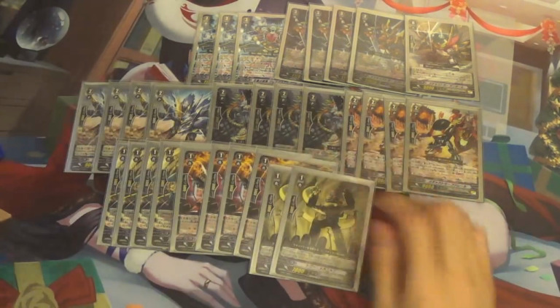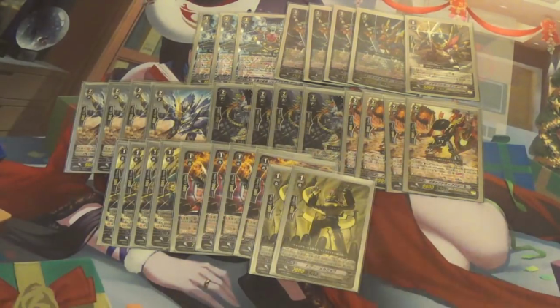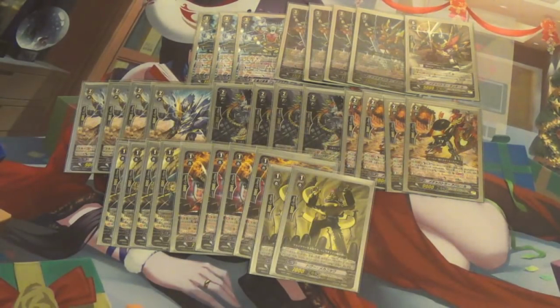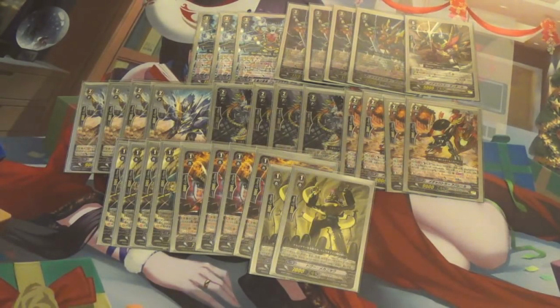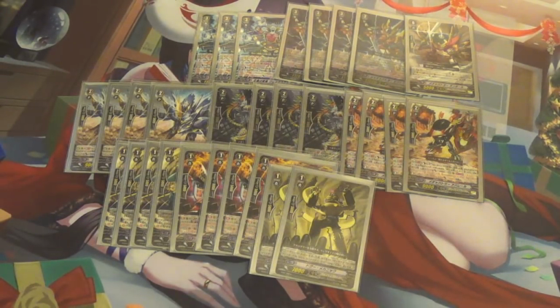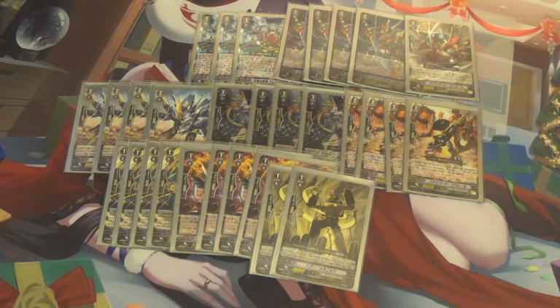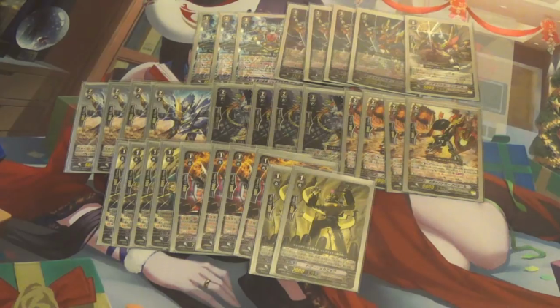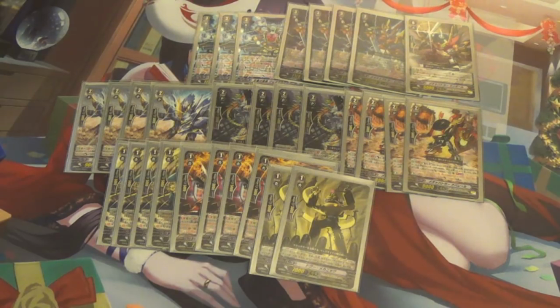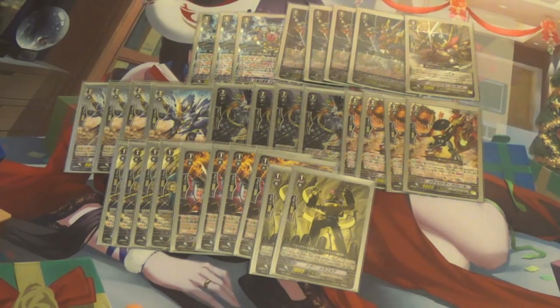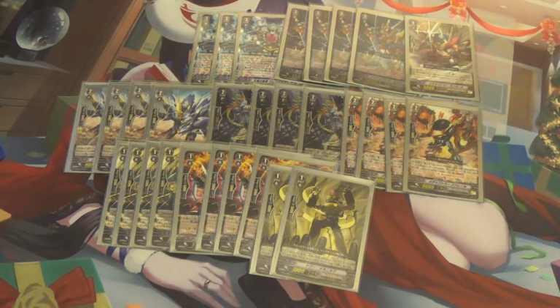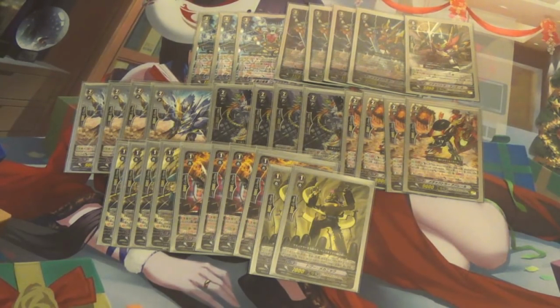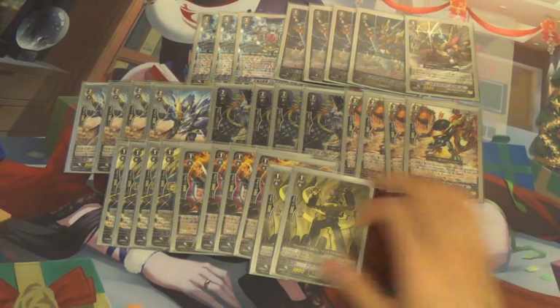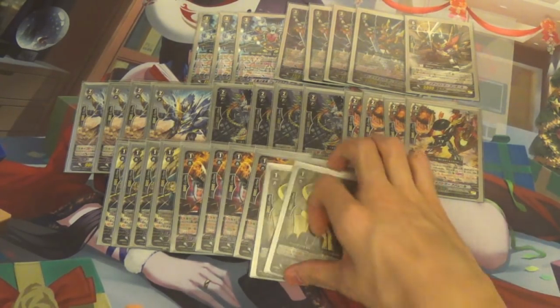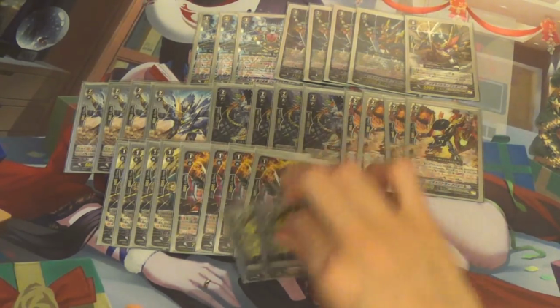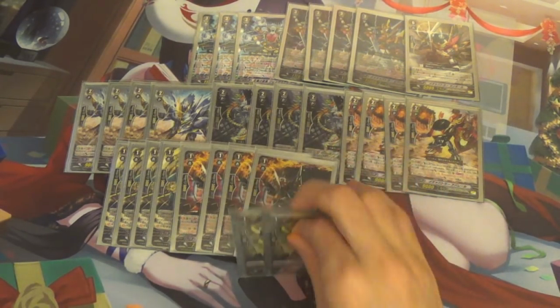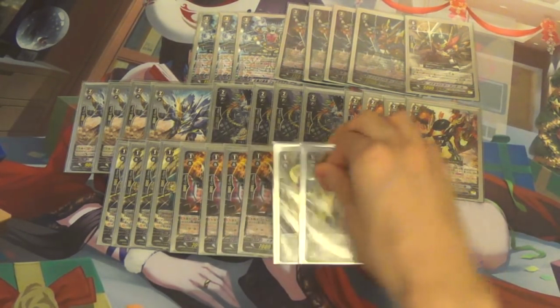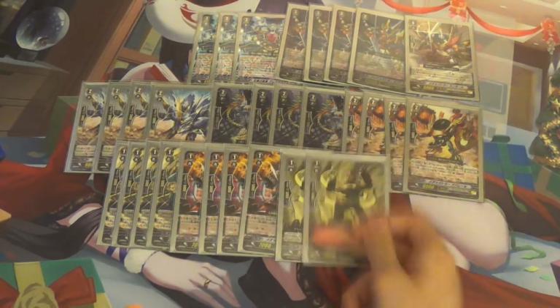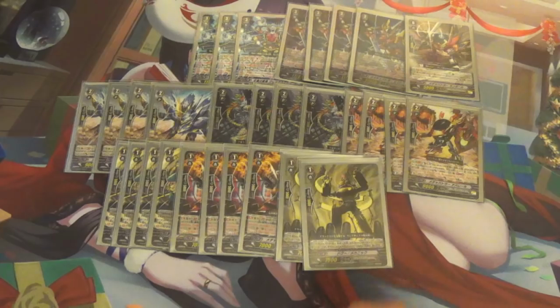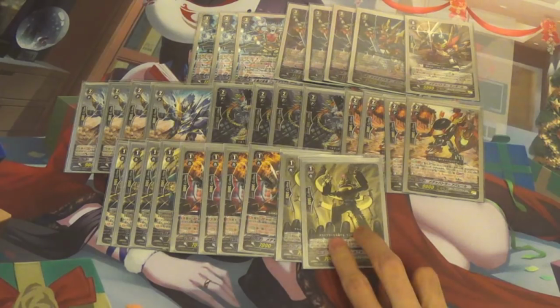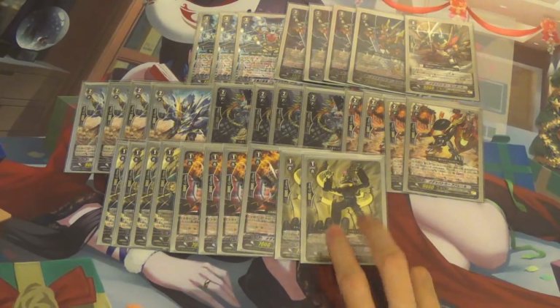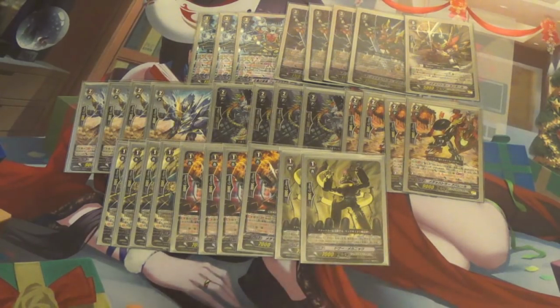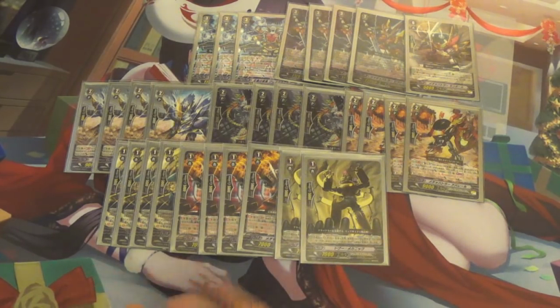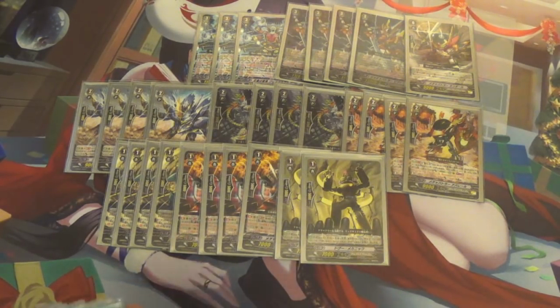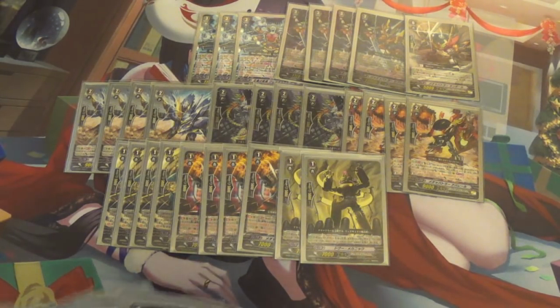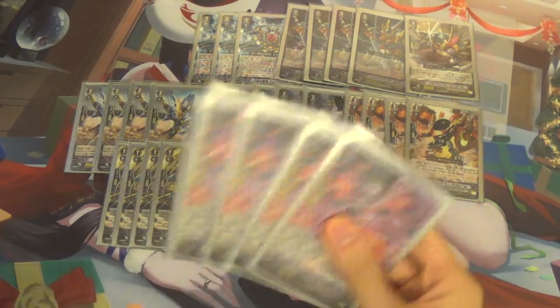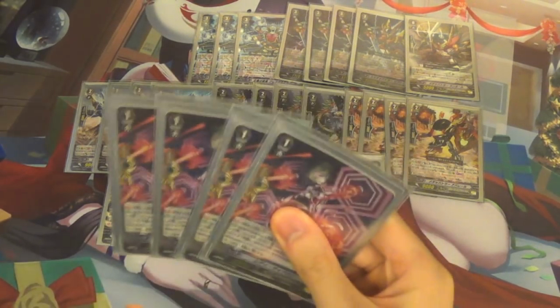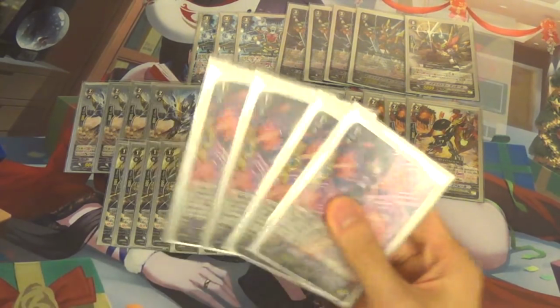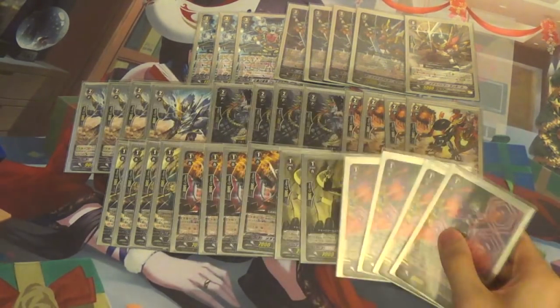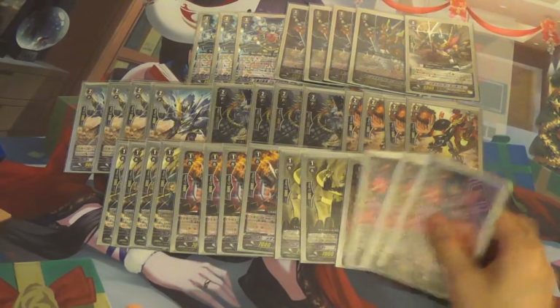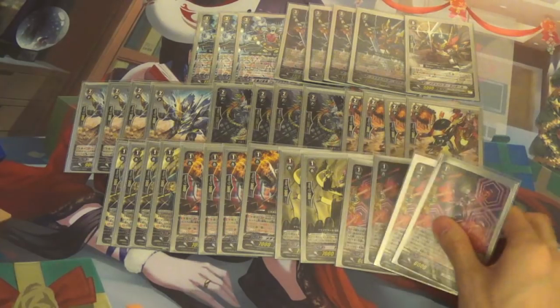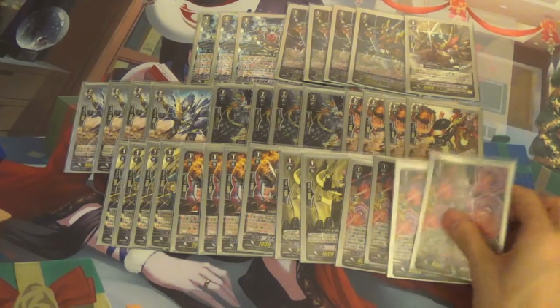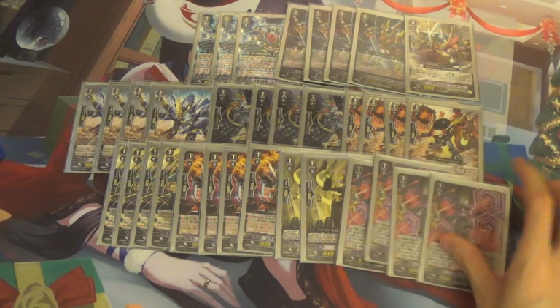Next, we're running two Claydol. Skill is: when this card is called to rear guard circle, you can unflip one damage. This deck does use a lot of counterblasts, so Claydols do help. Next, running four Provegar Gs, also to help unflip damage.